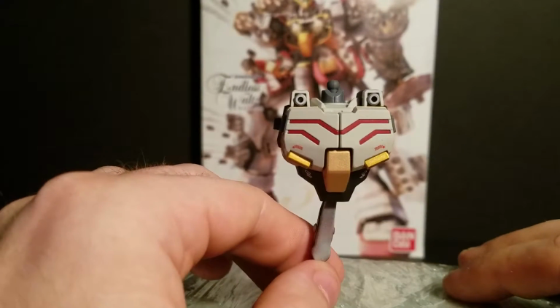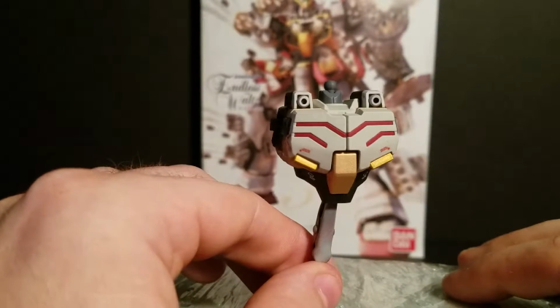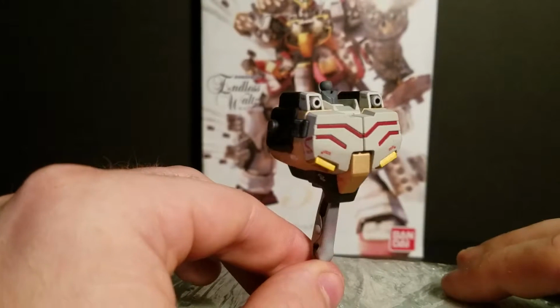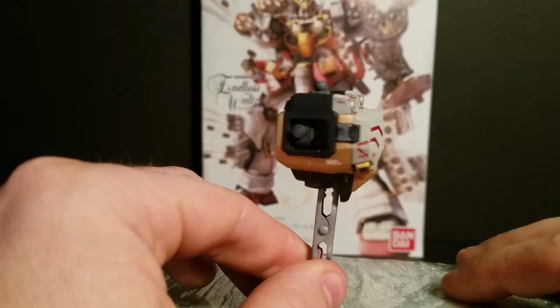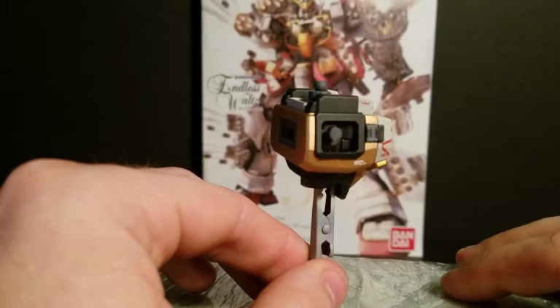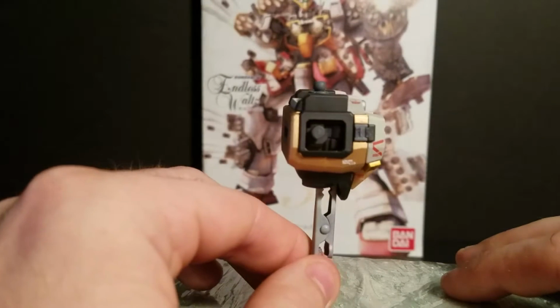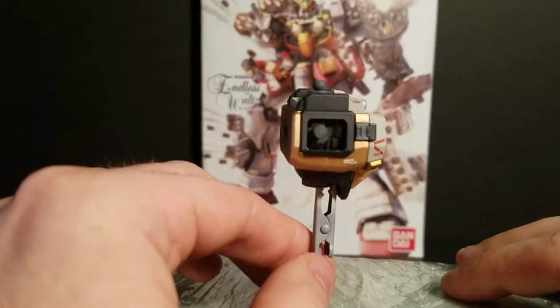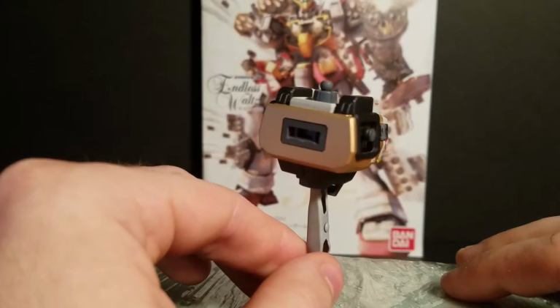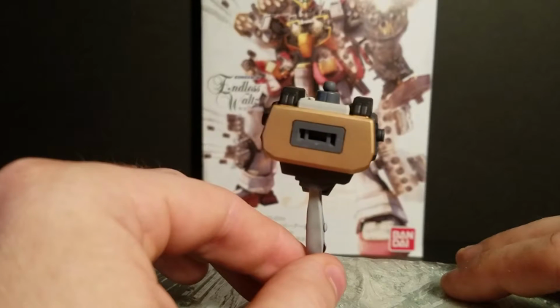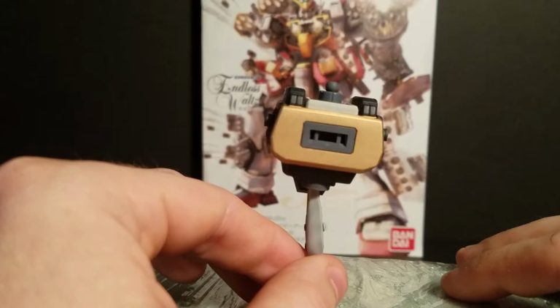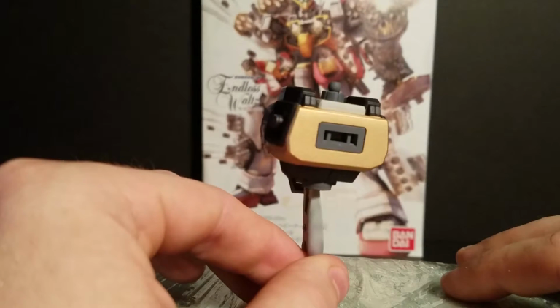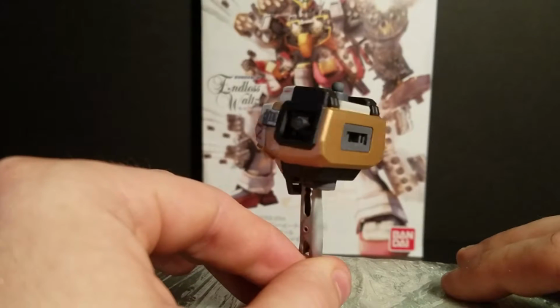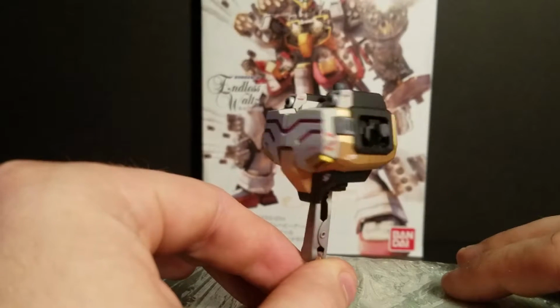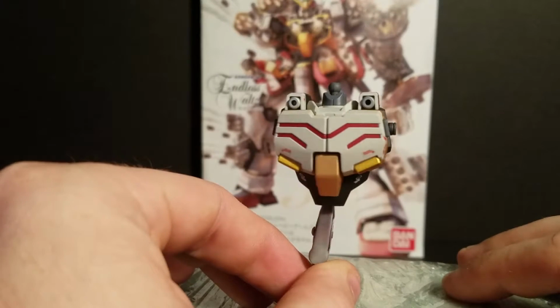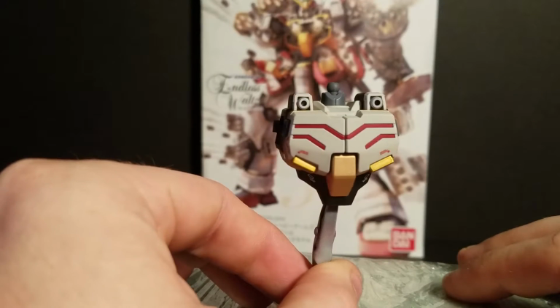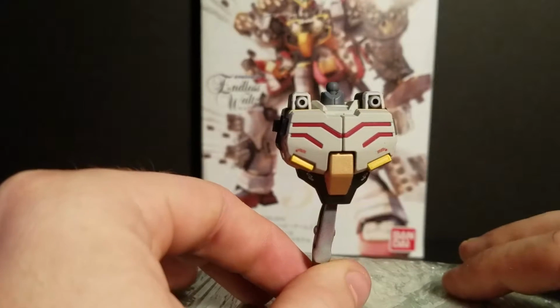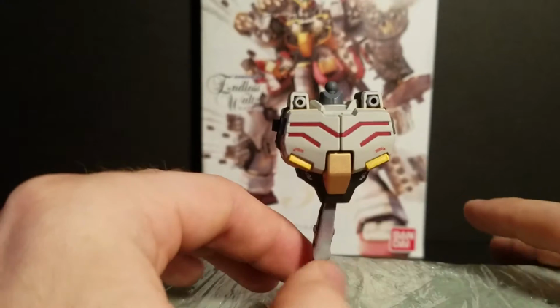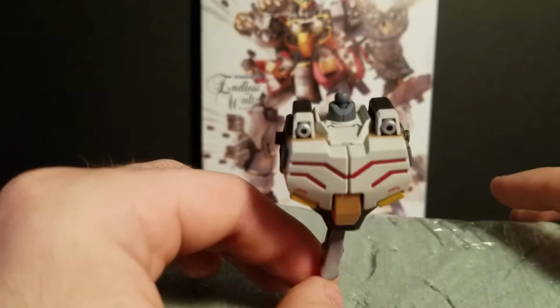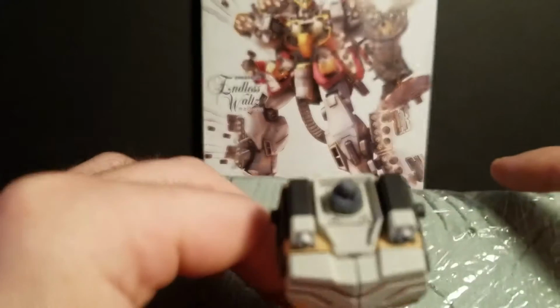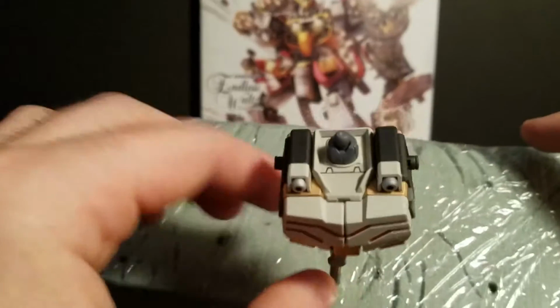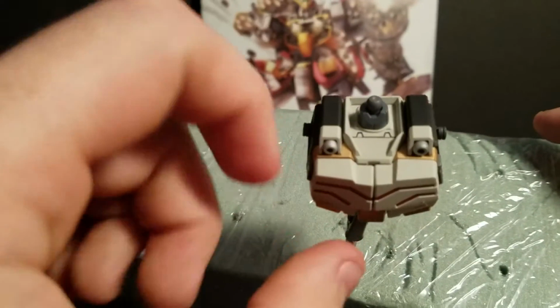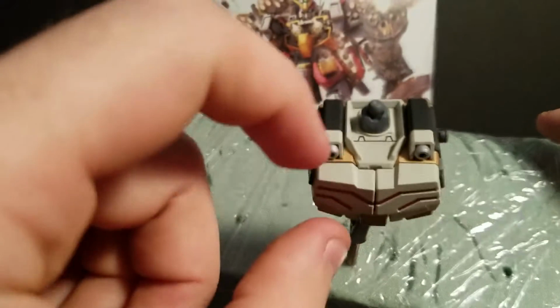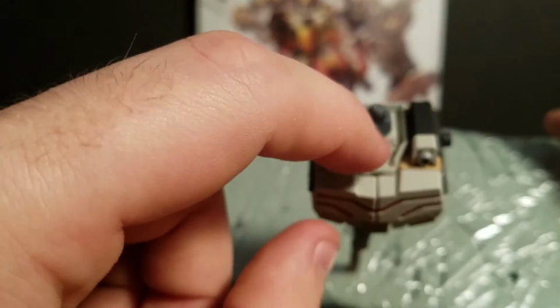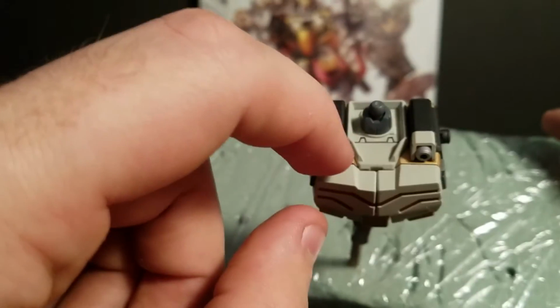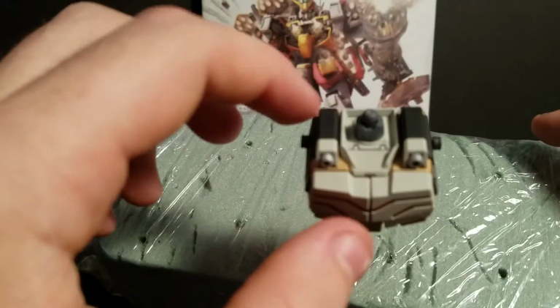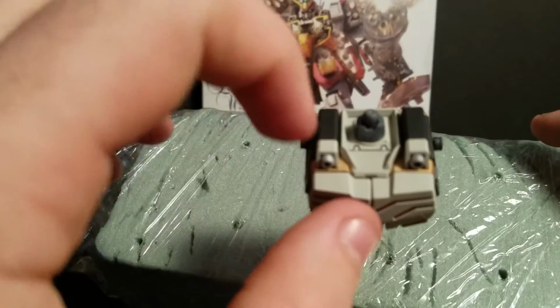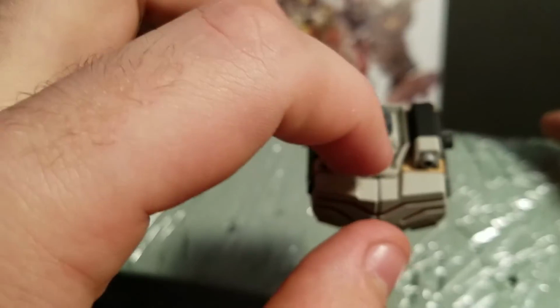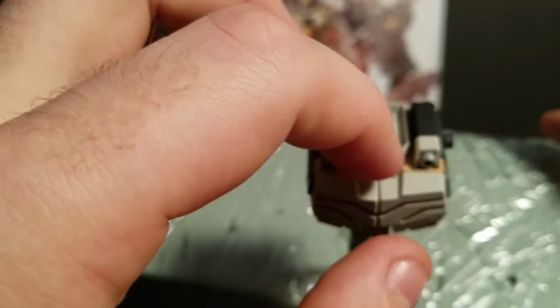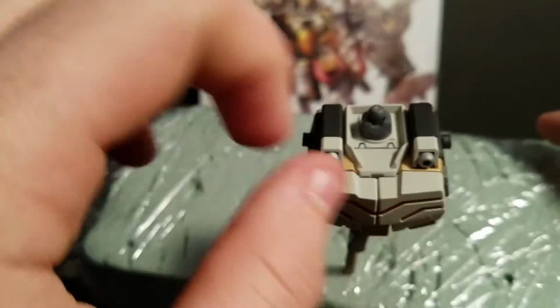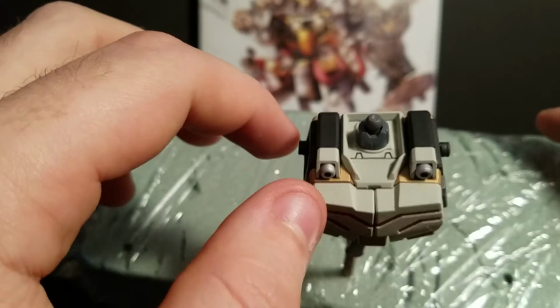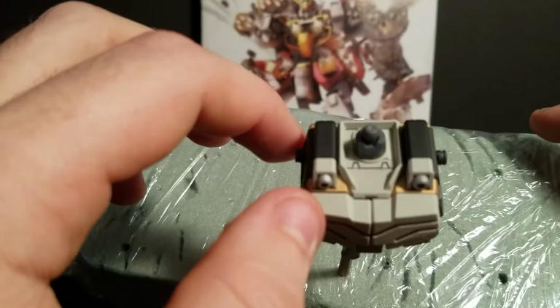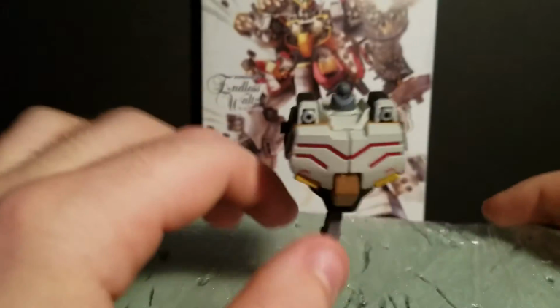As far as detailing goes, not a whole lot of panel line opportunities so far. The only one there is is right up here at the base of his neck, this little area — so I did that.